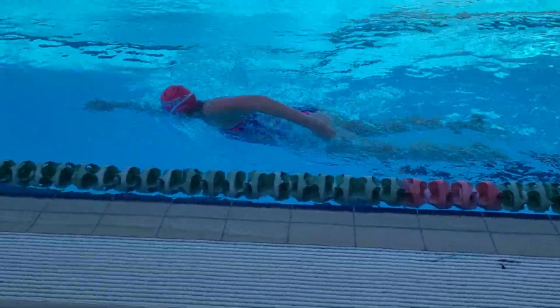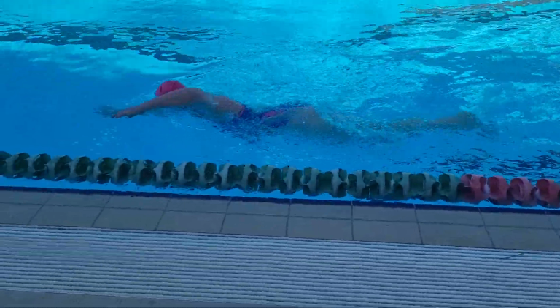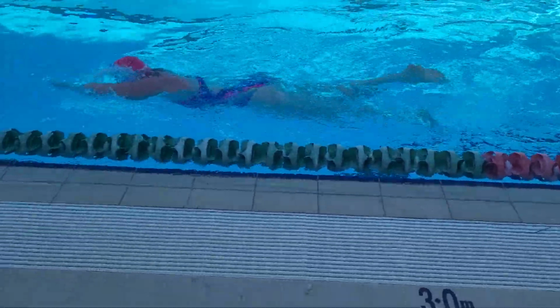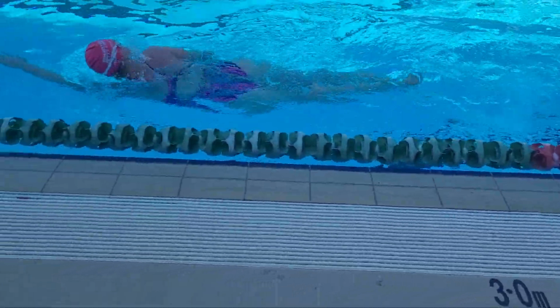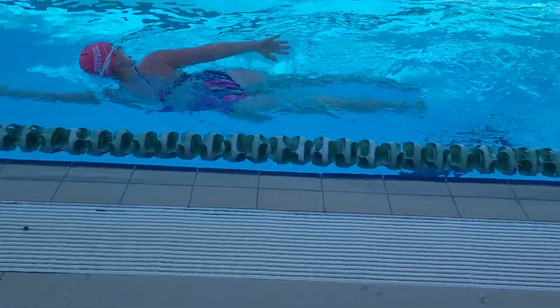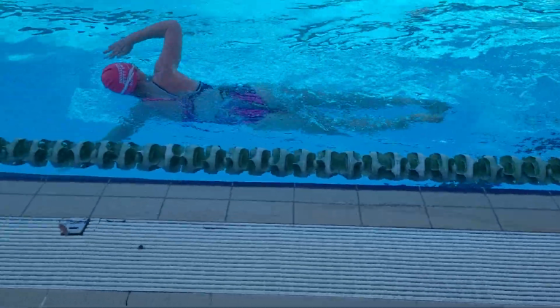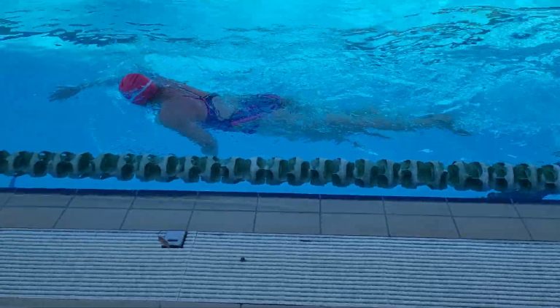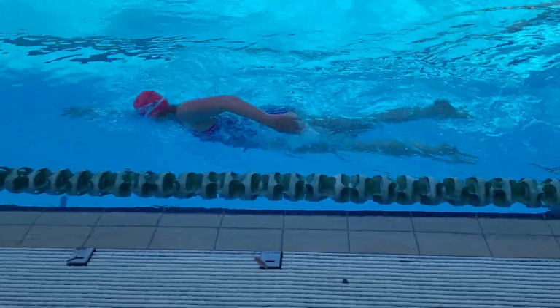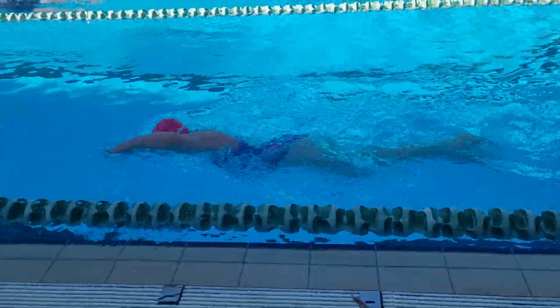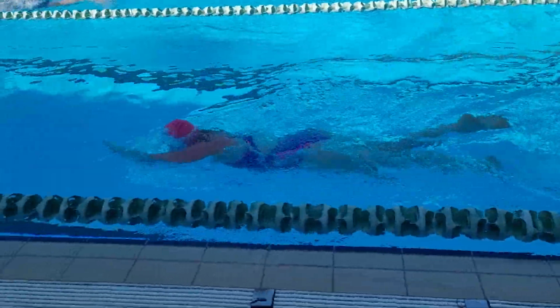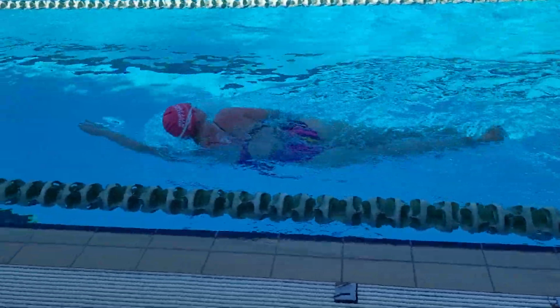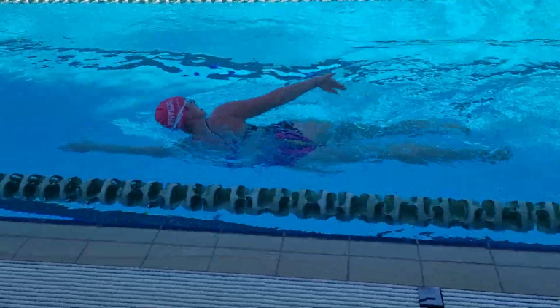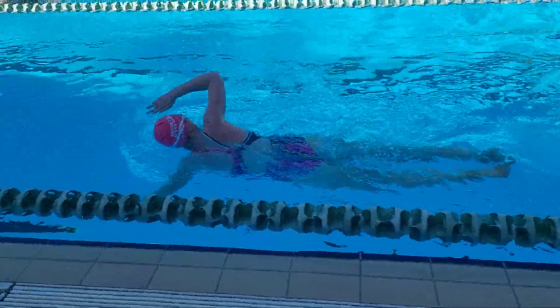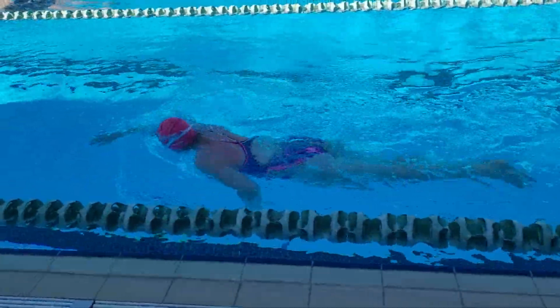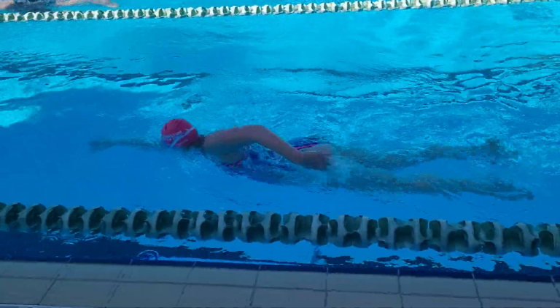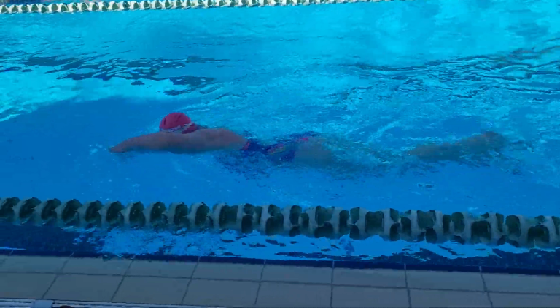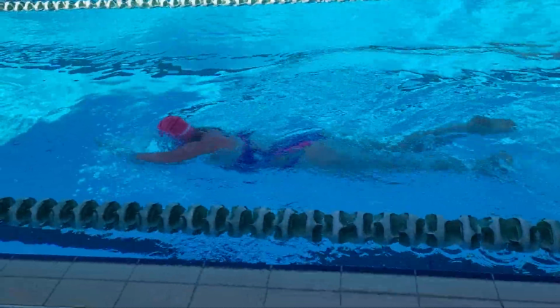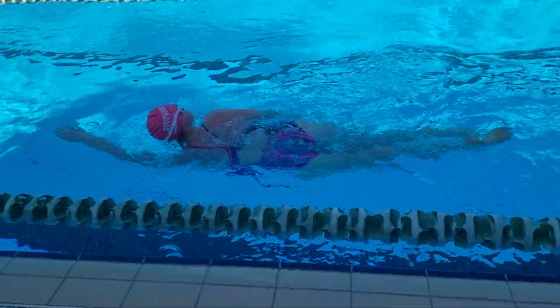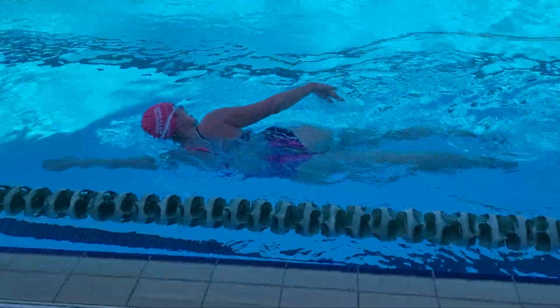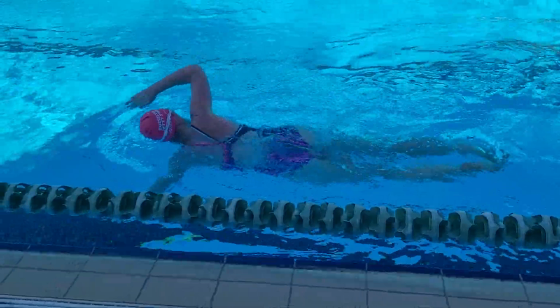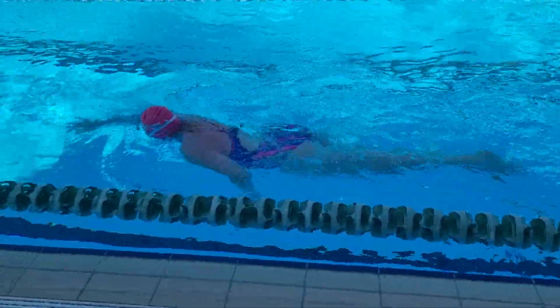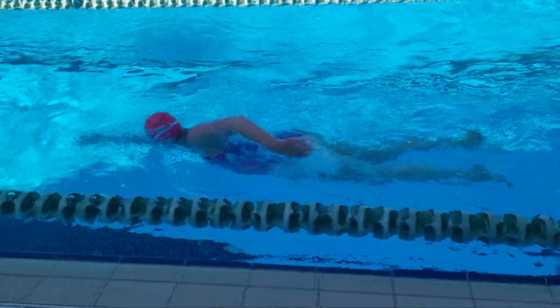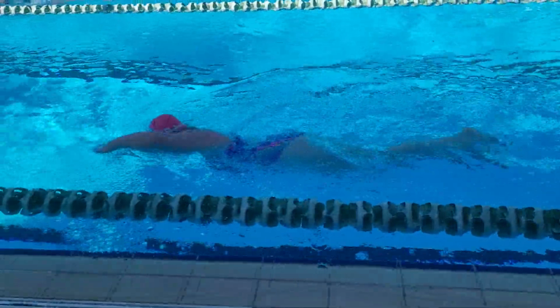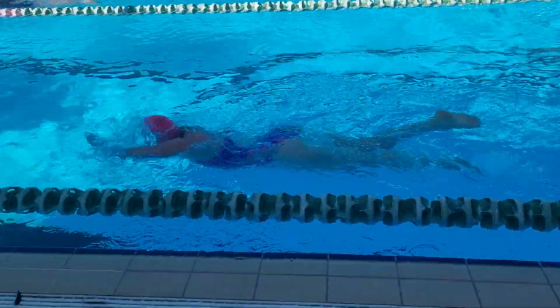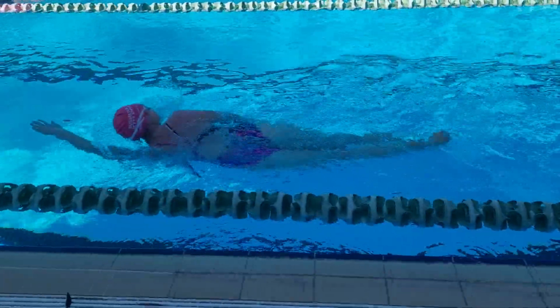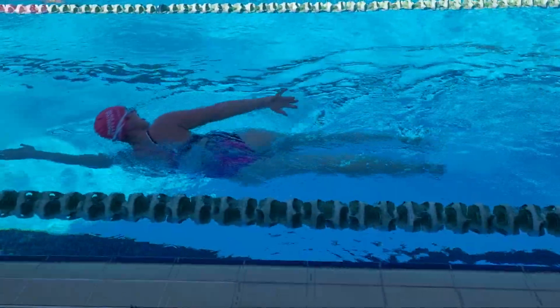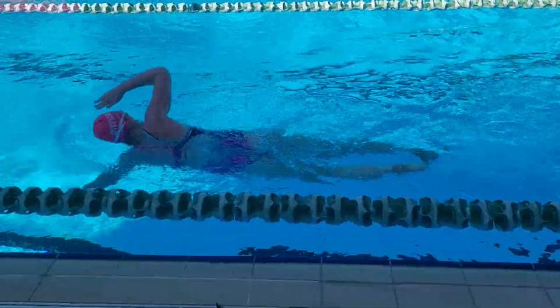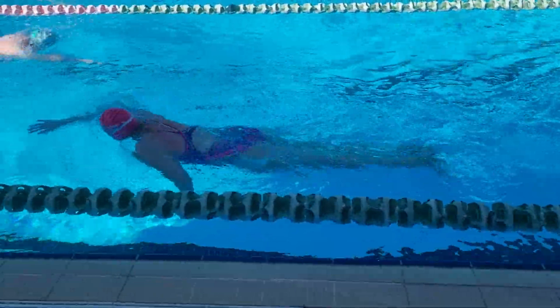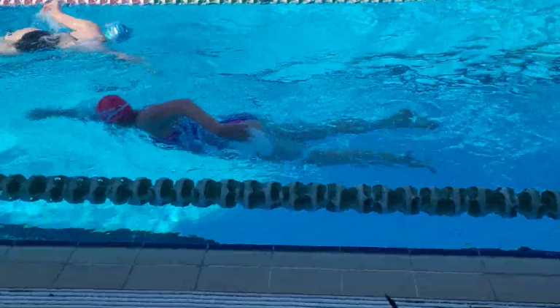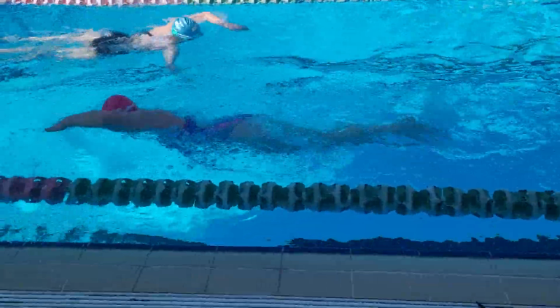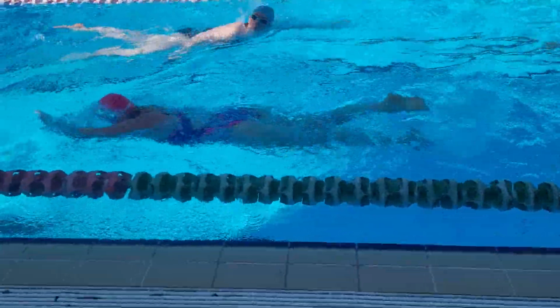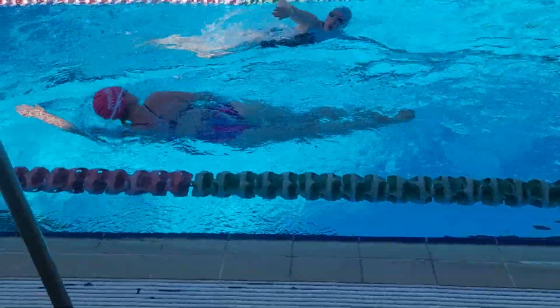We want that high elbow catch. The head's quite high as well, so we just need to probably drop that head. You can see the hips are sitting relatively low.